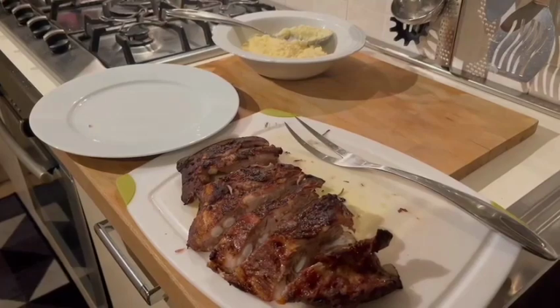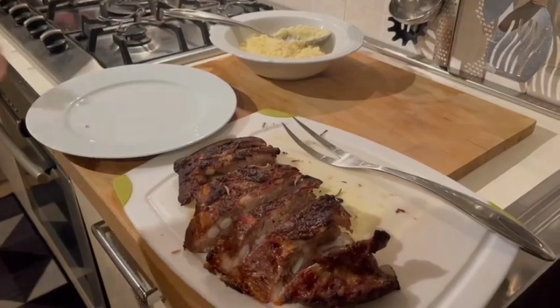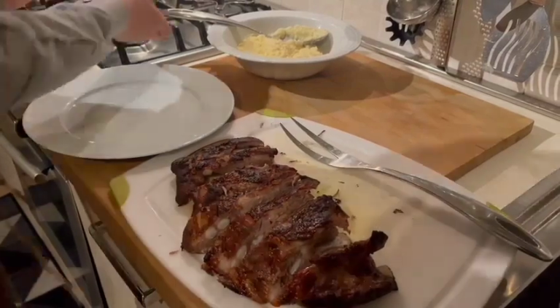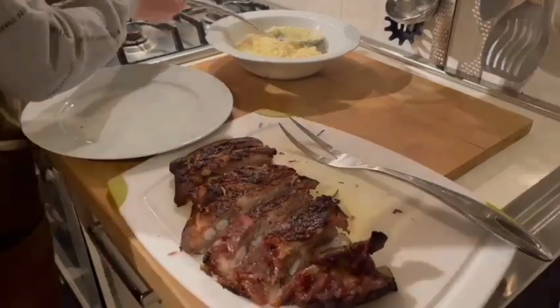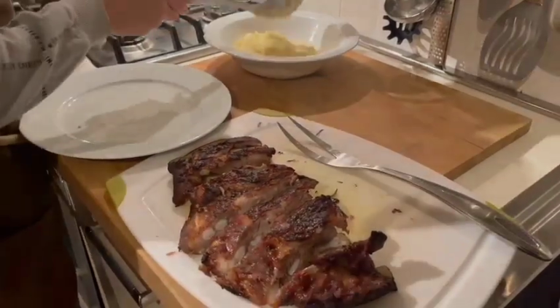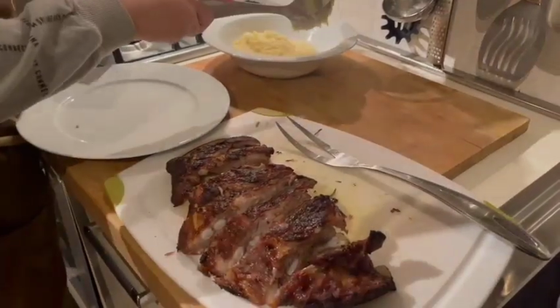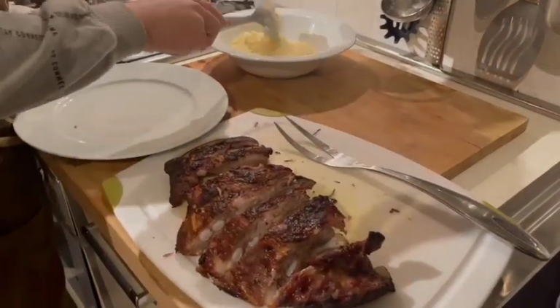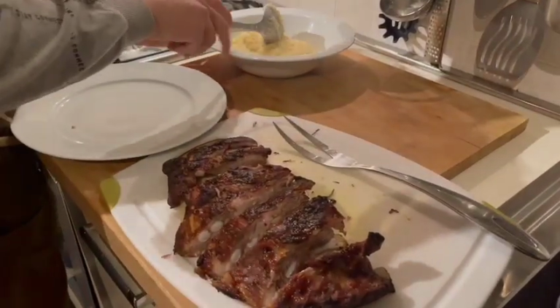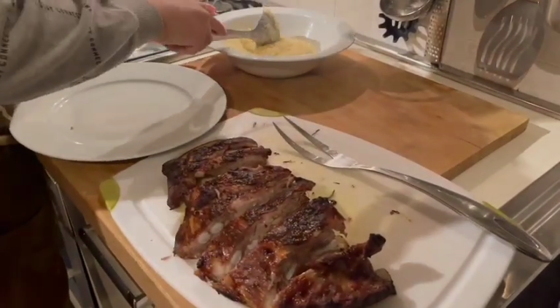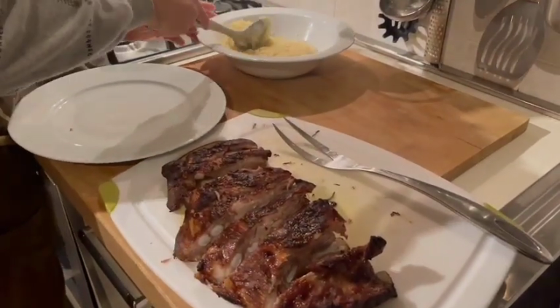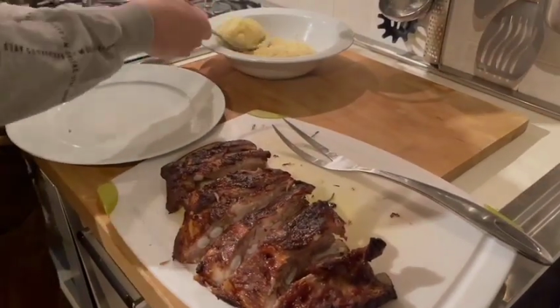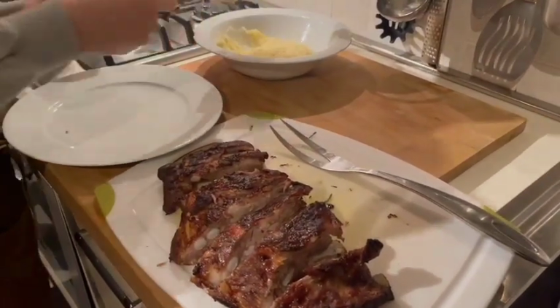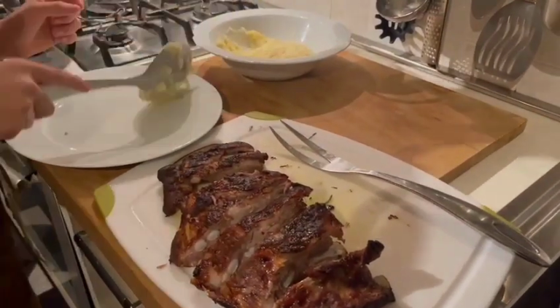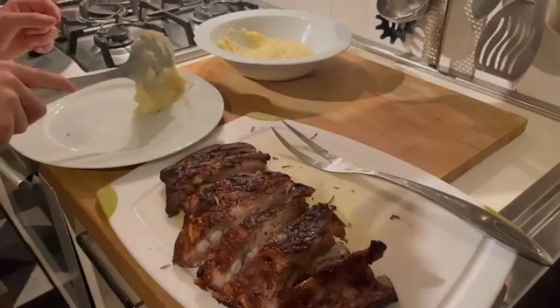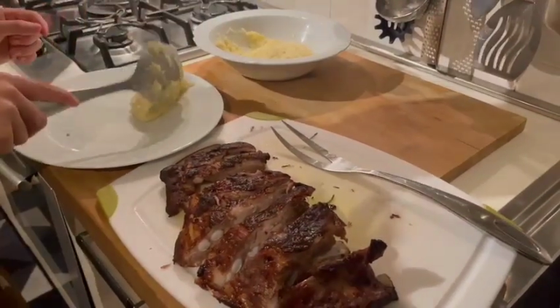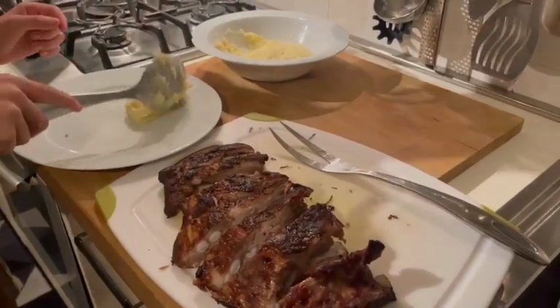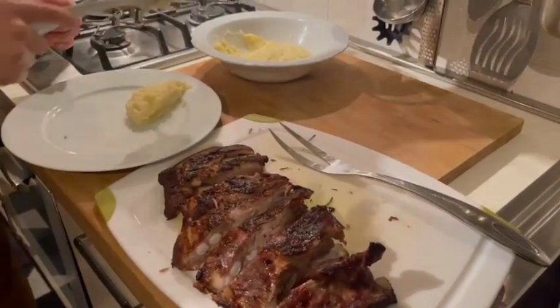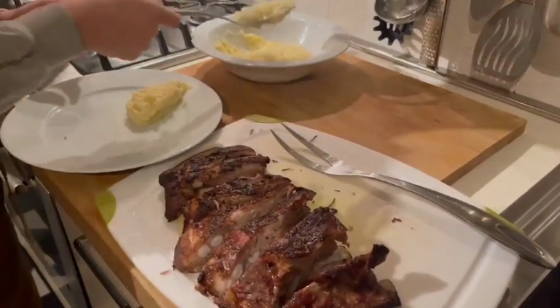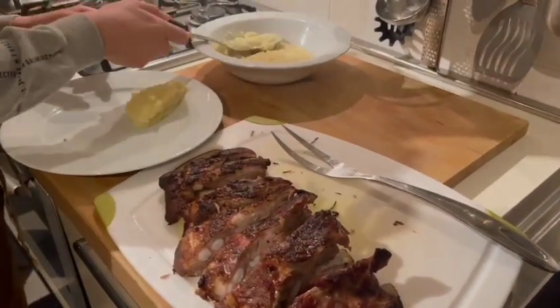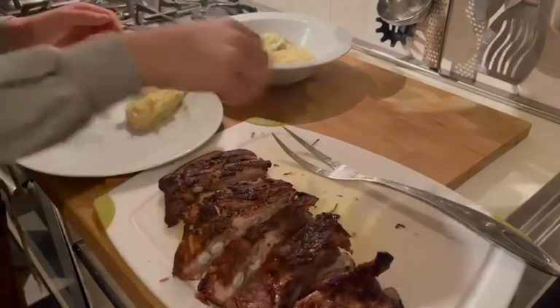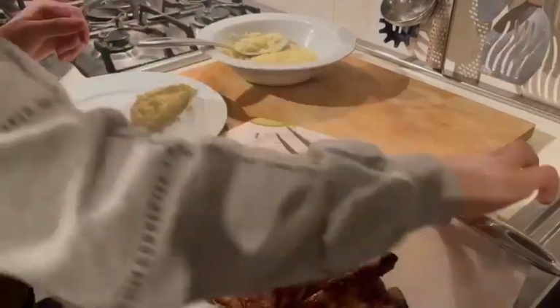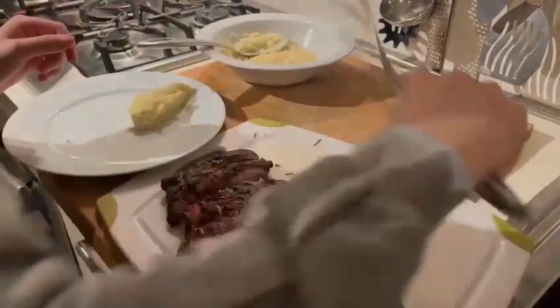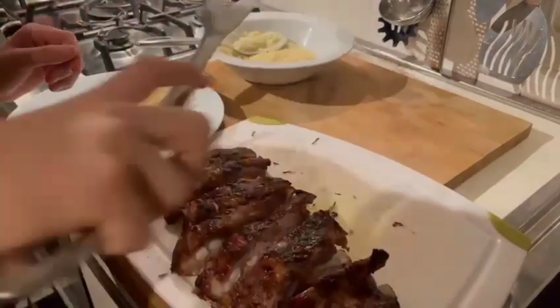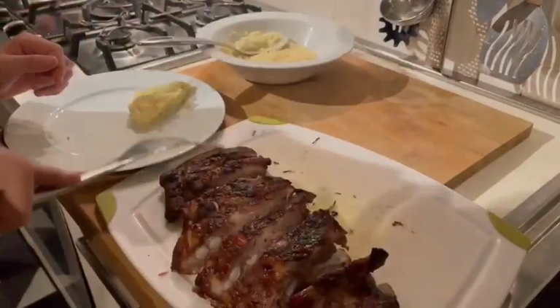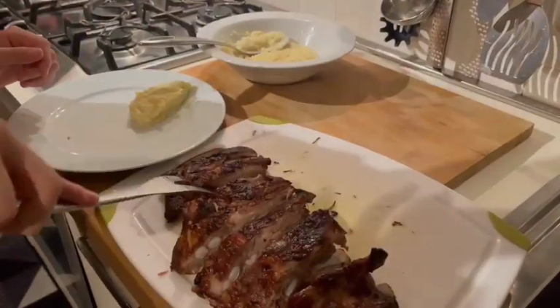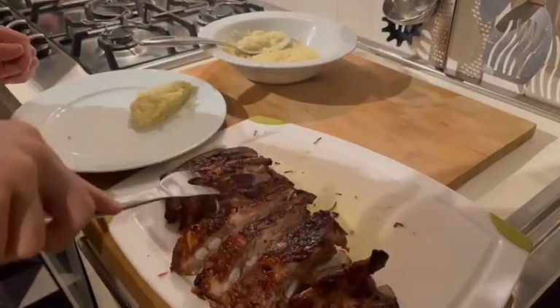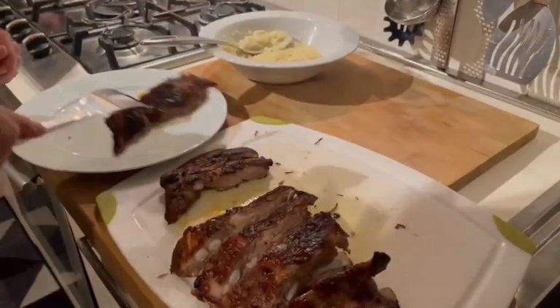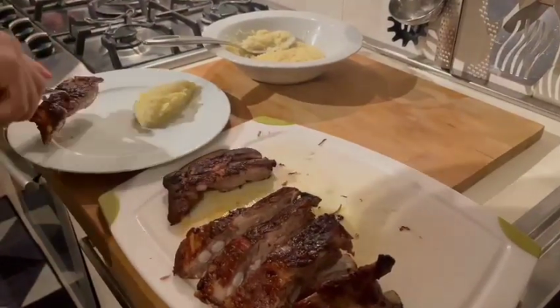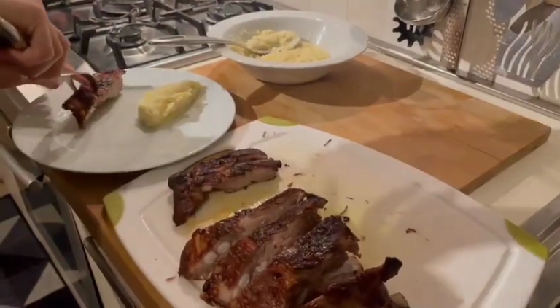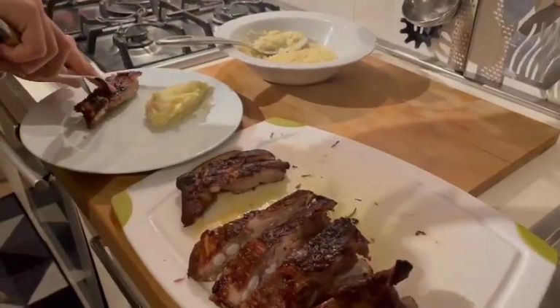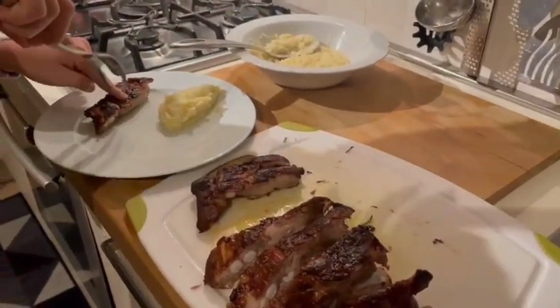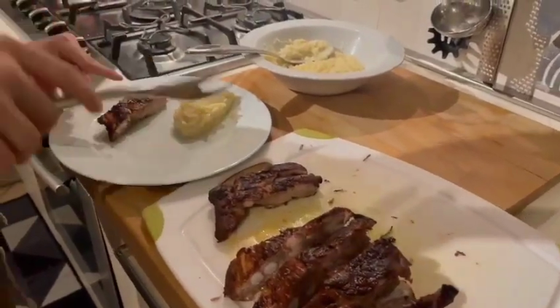Finally, put the pork ribs and a little mashed potatoes on a plate to serve.